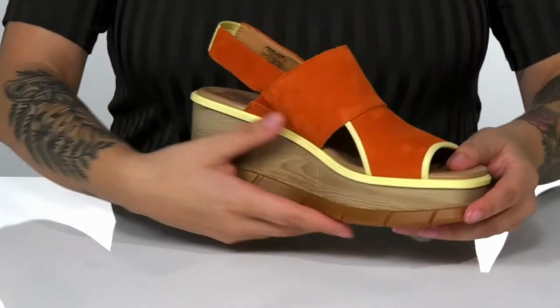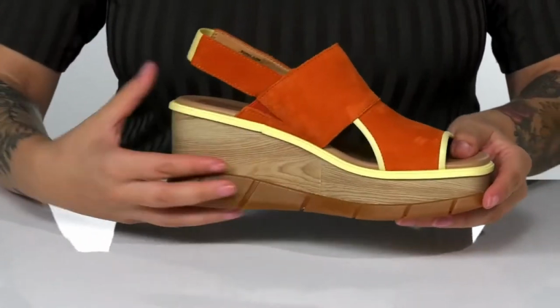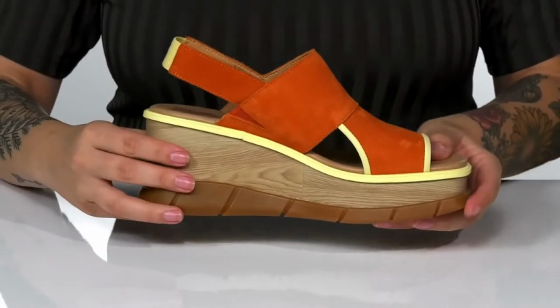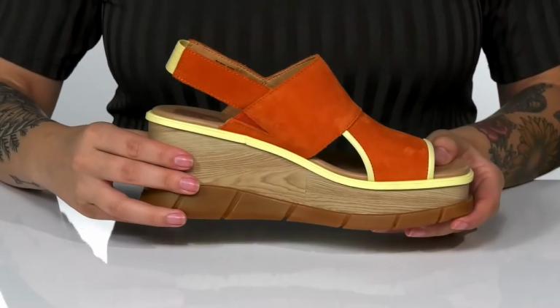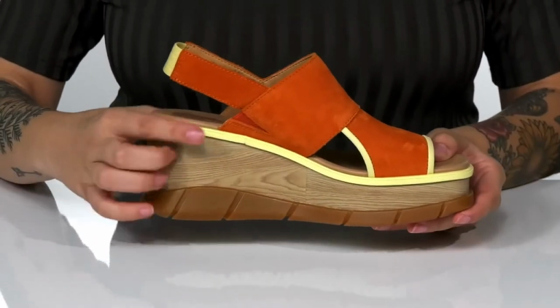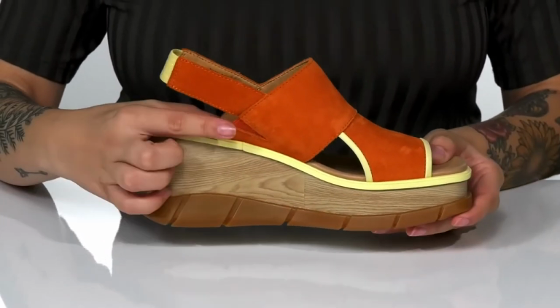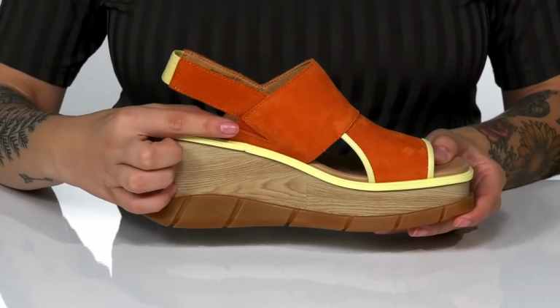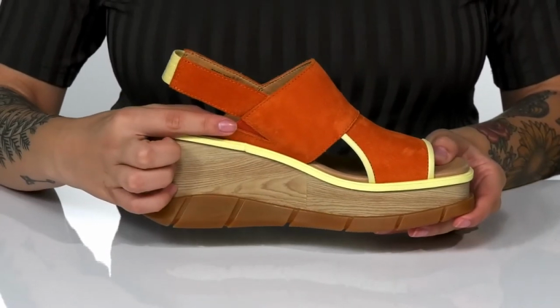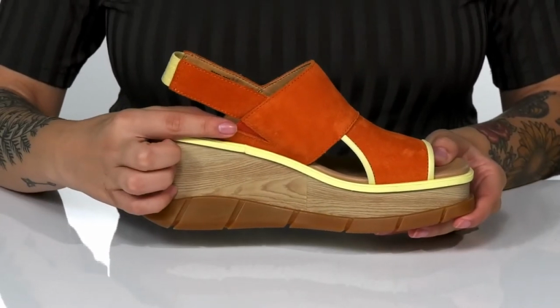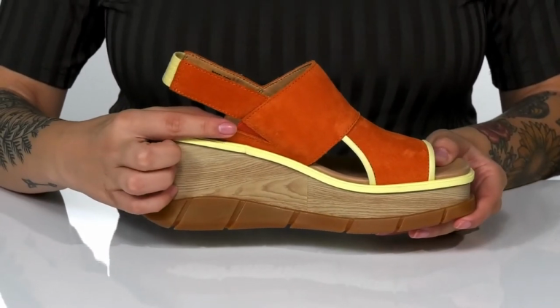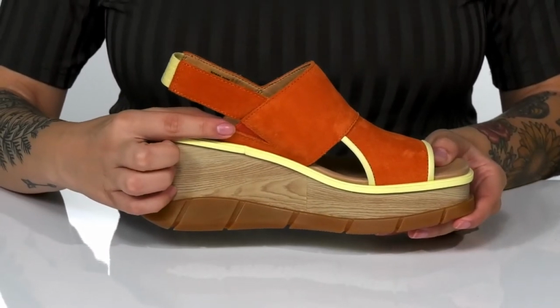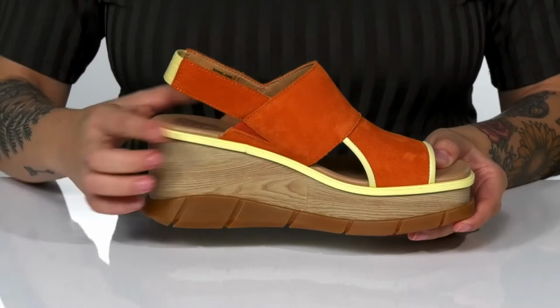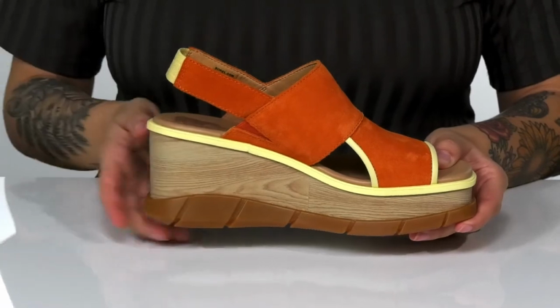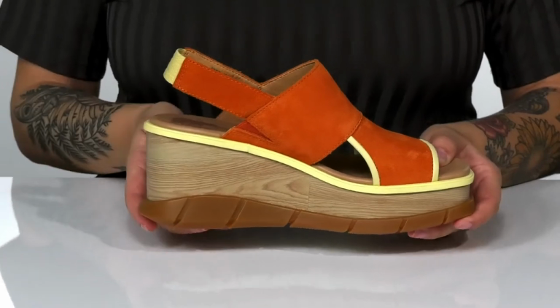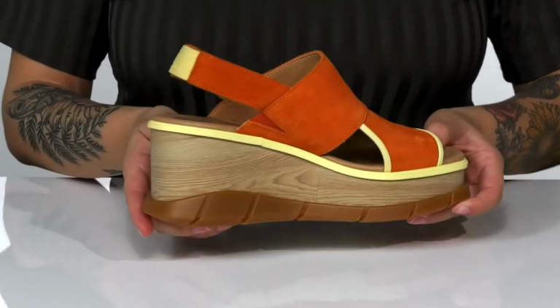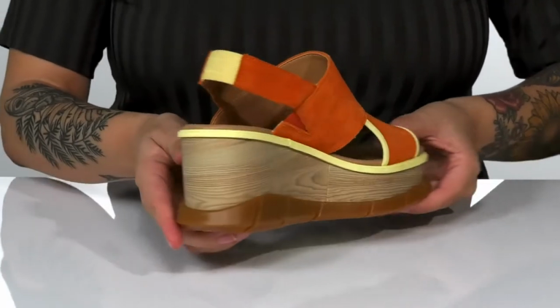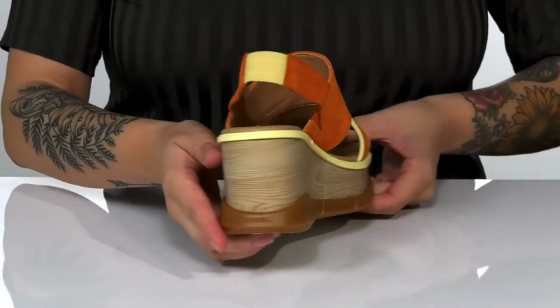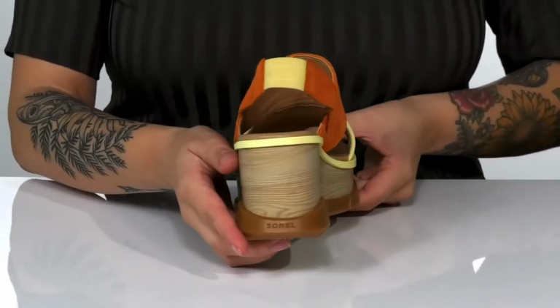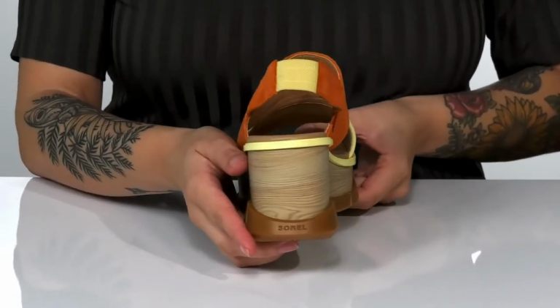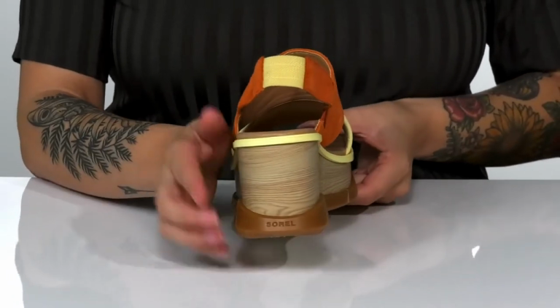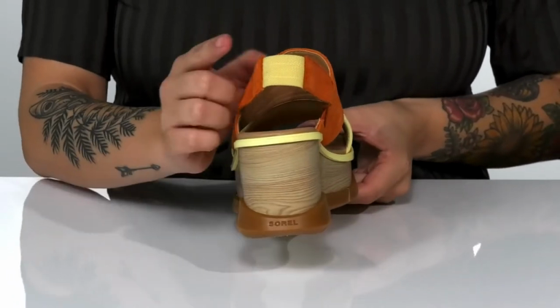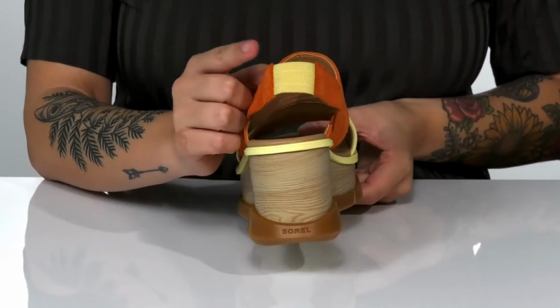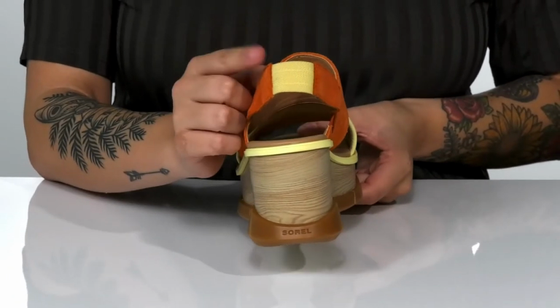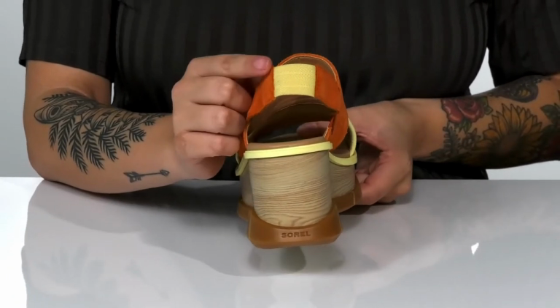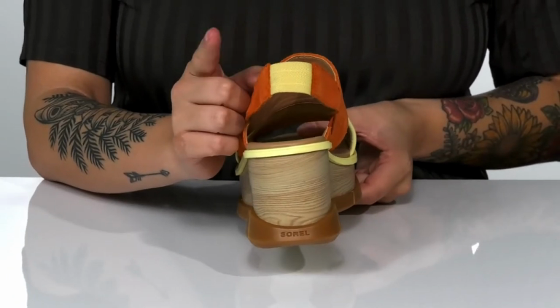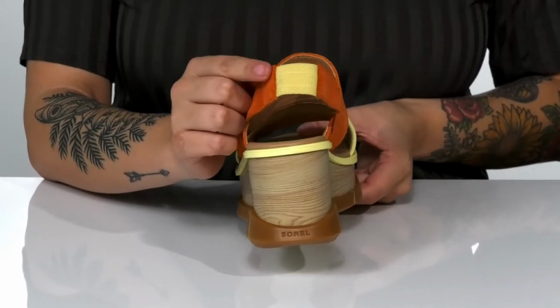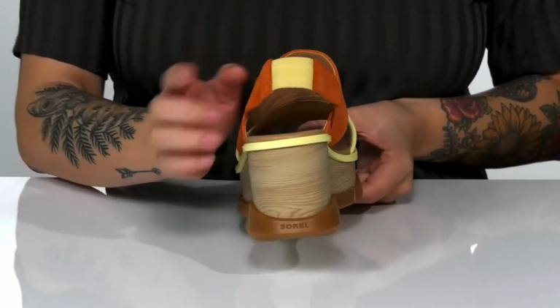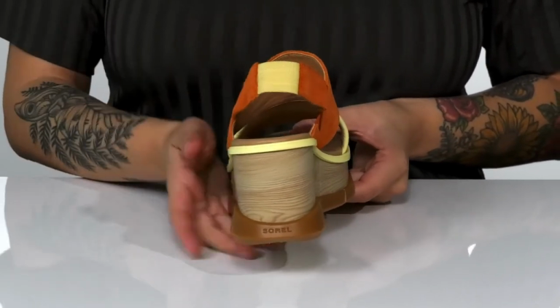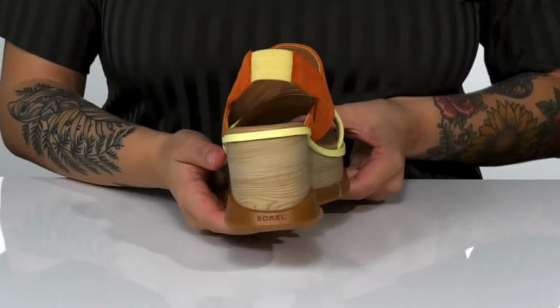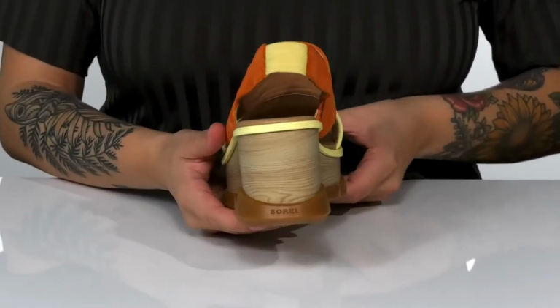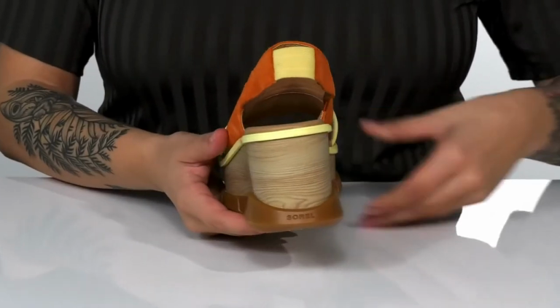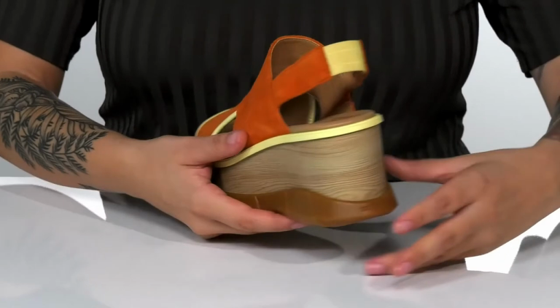On one side of the sandal, there is goring that's going to allow these to stretch. These also have some goring at the back, allowing you to slip these on much easier.